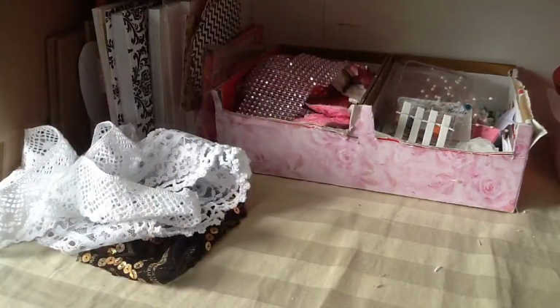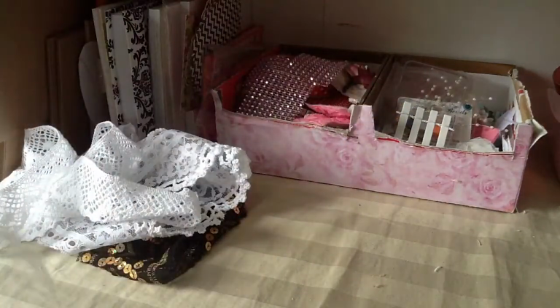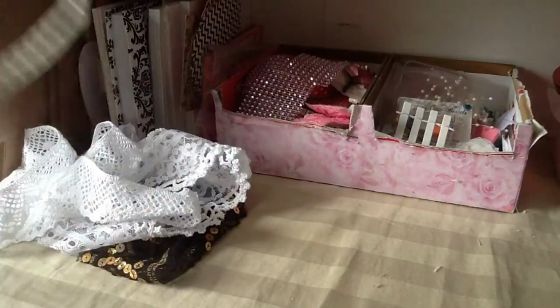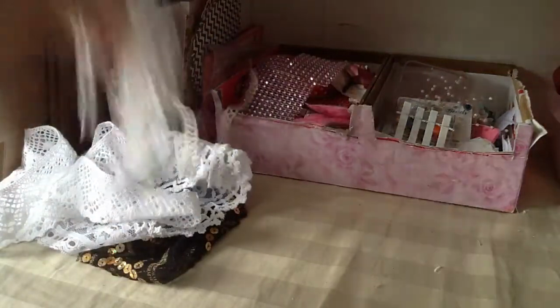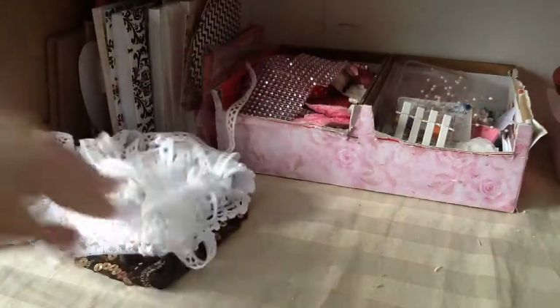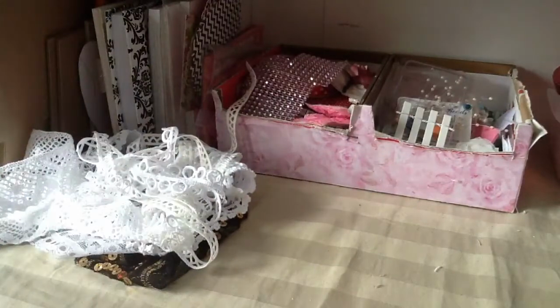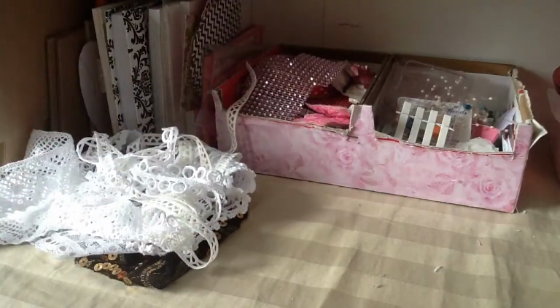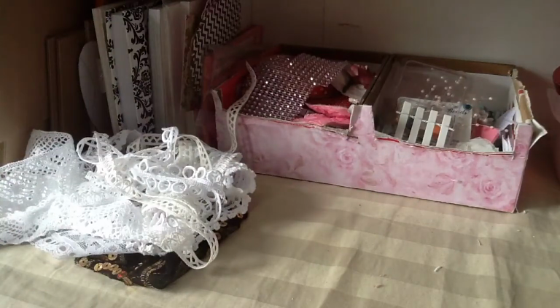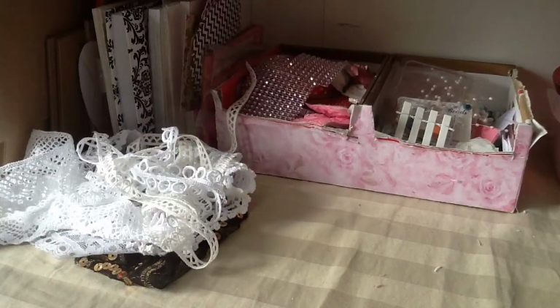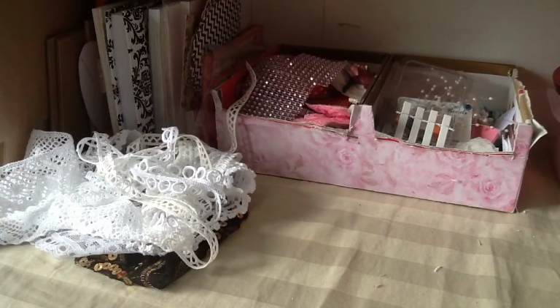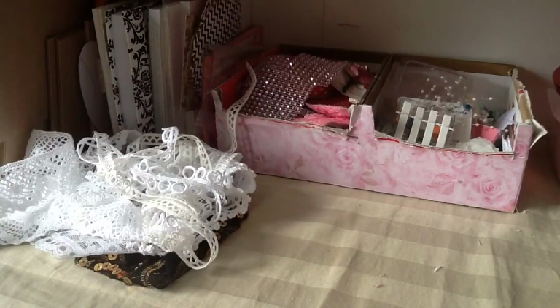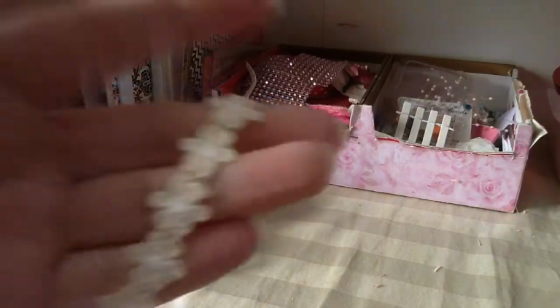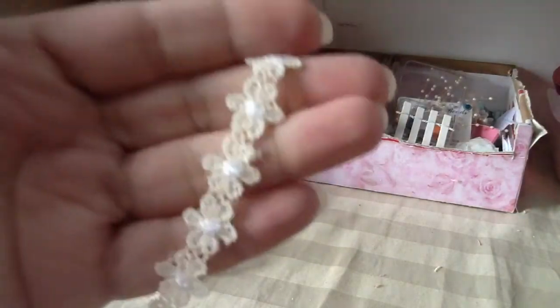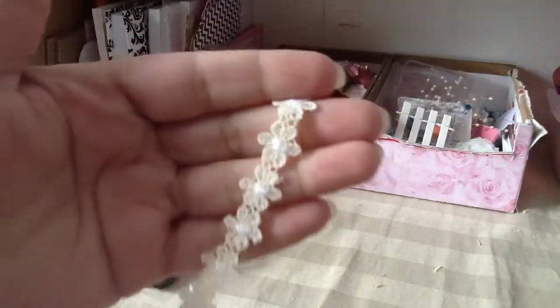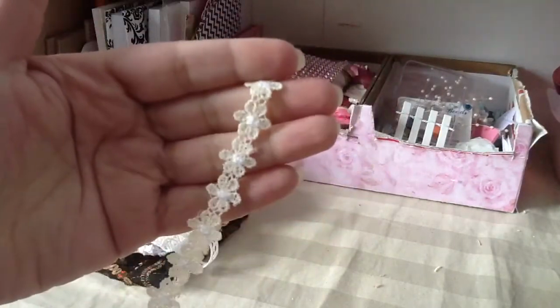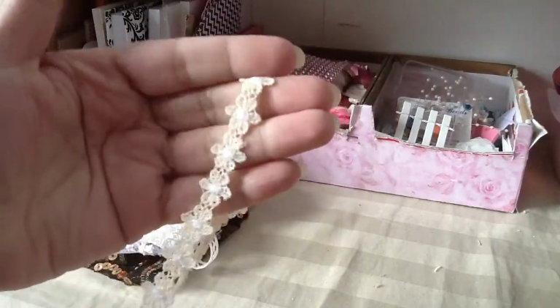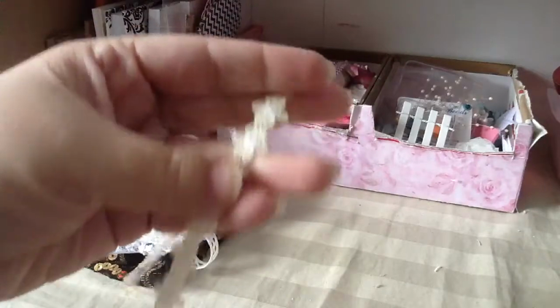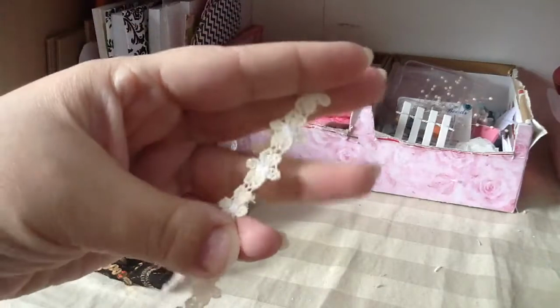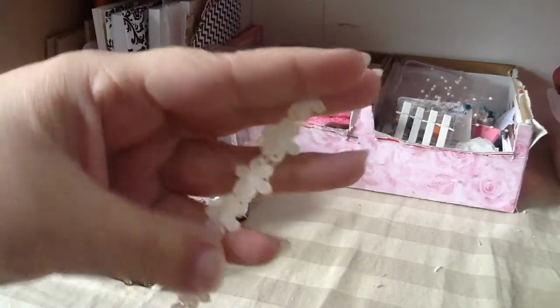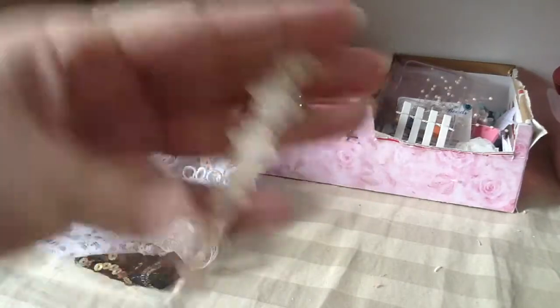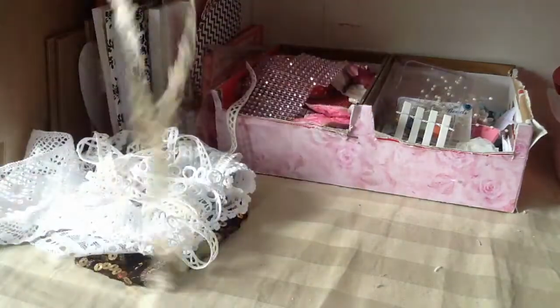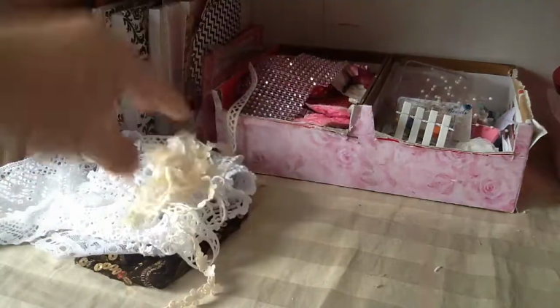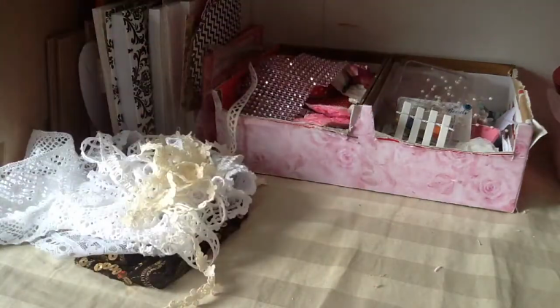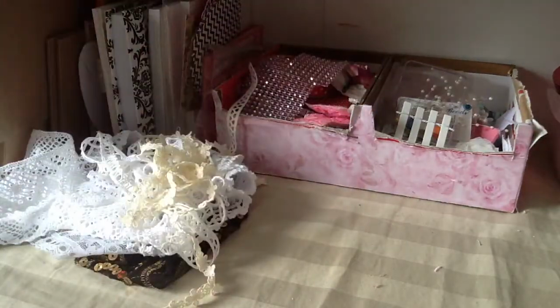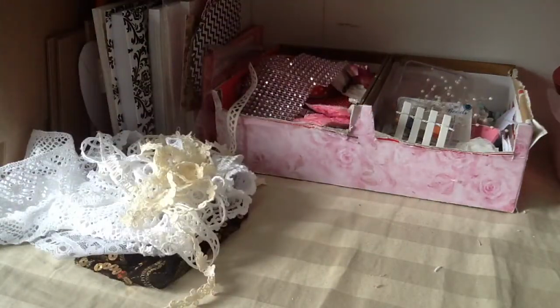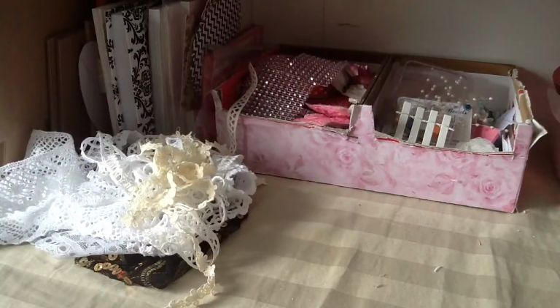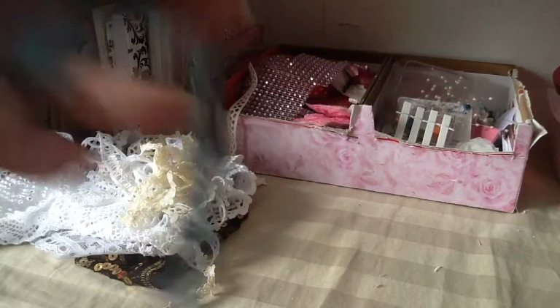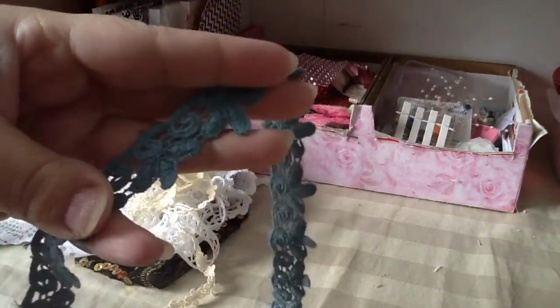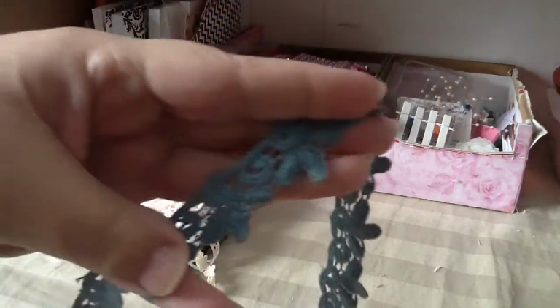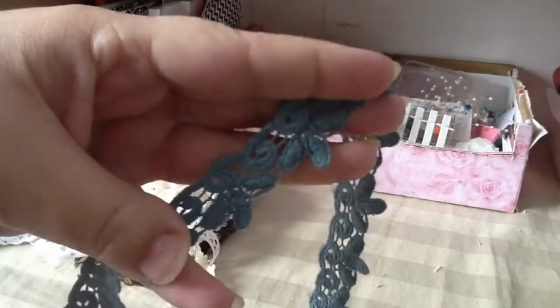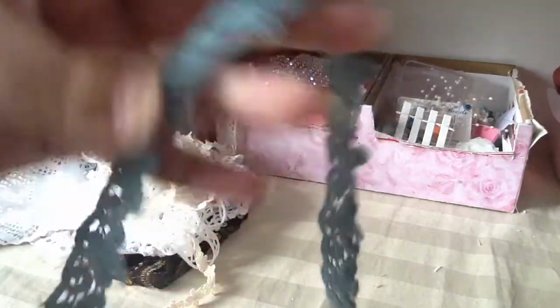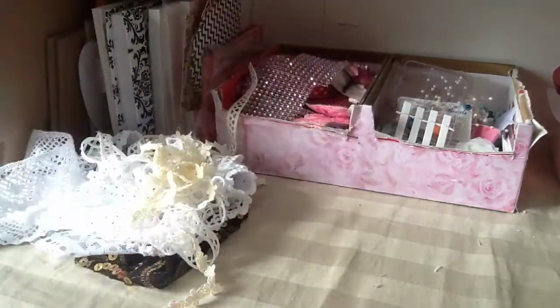She also sent me this pretty flower trim. It looks like a very pale yellow with a white center. And this one here is pretty blue.